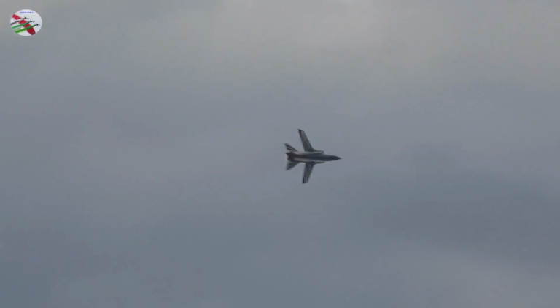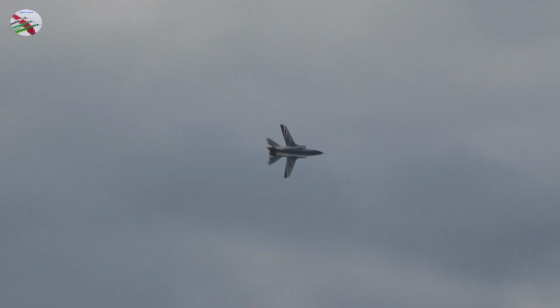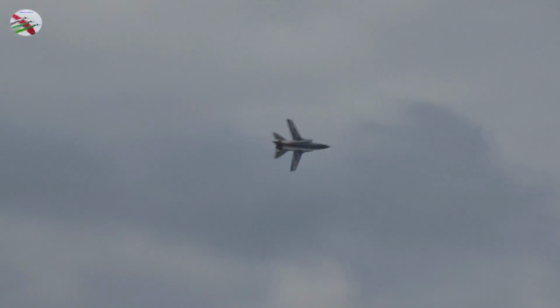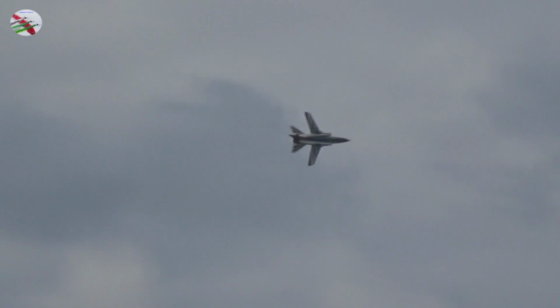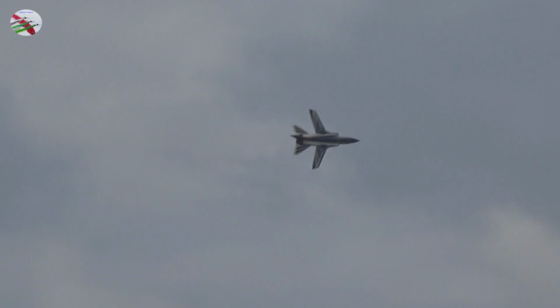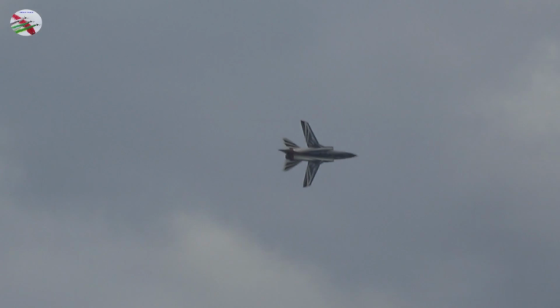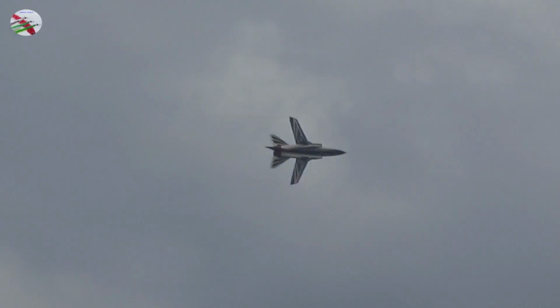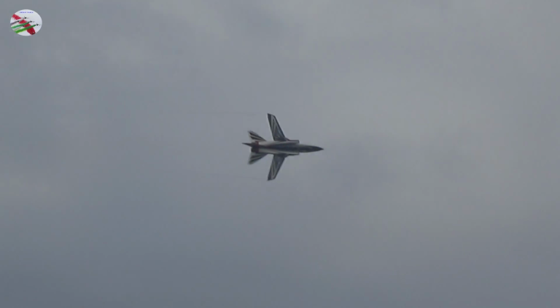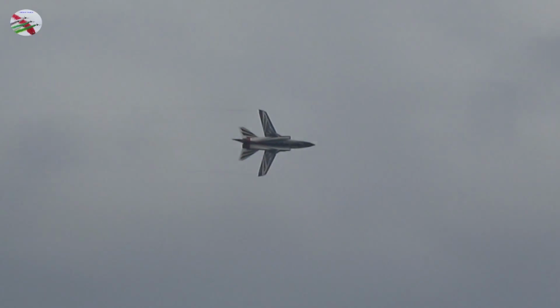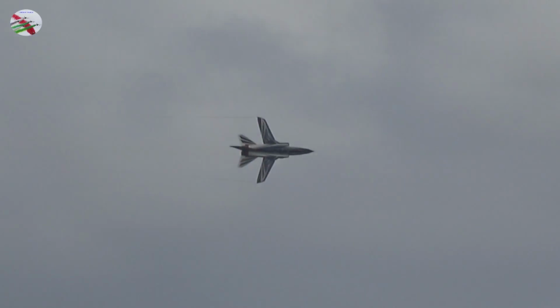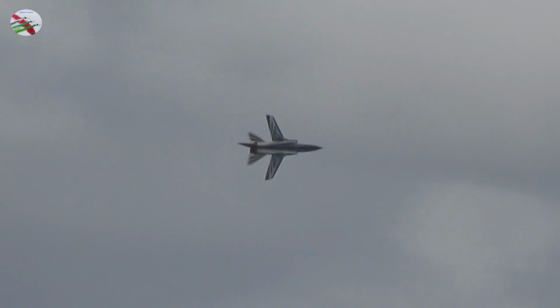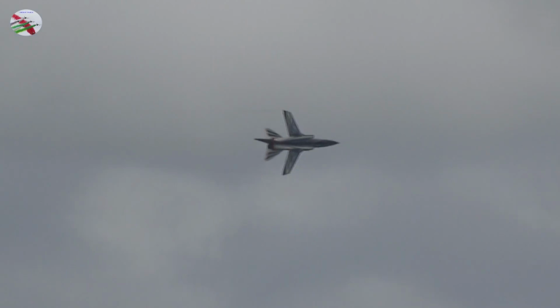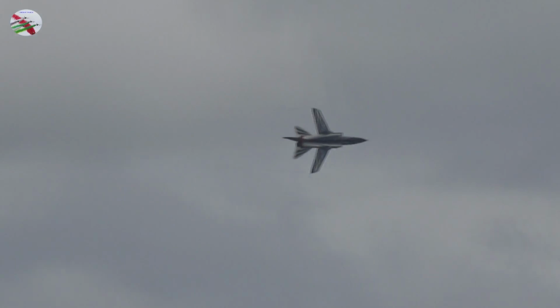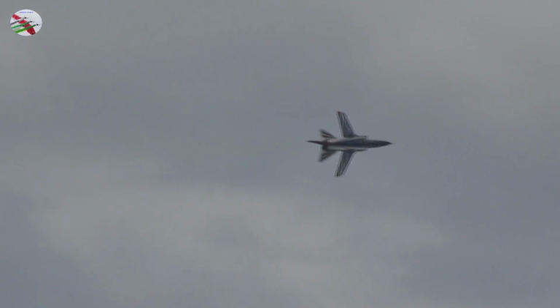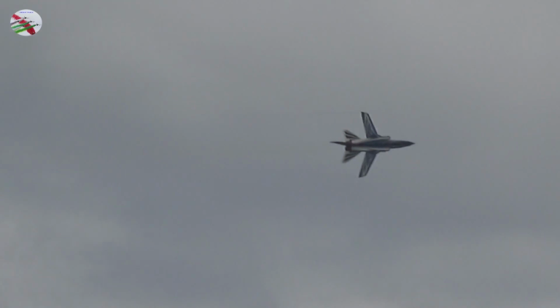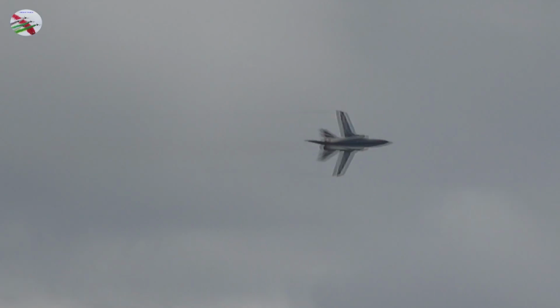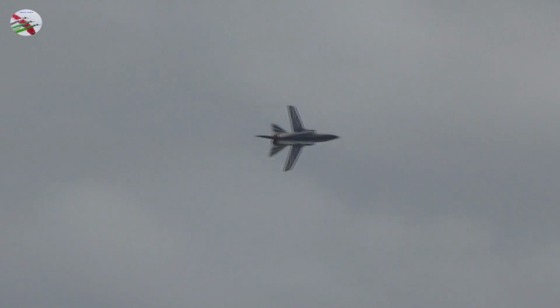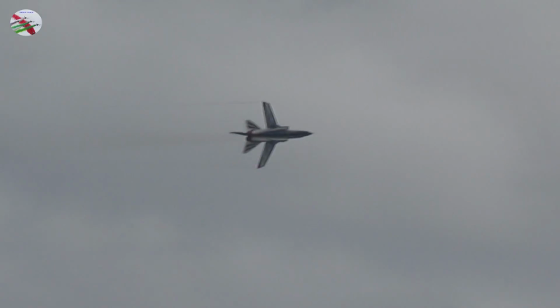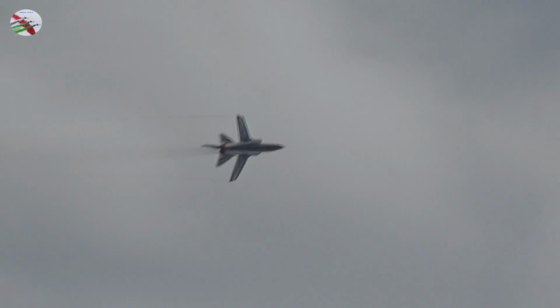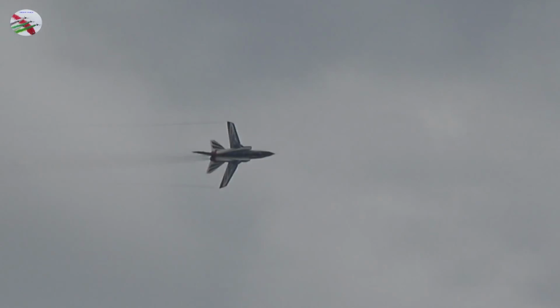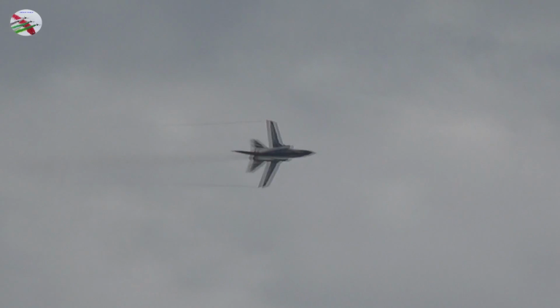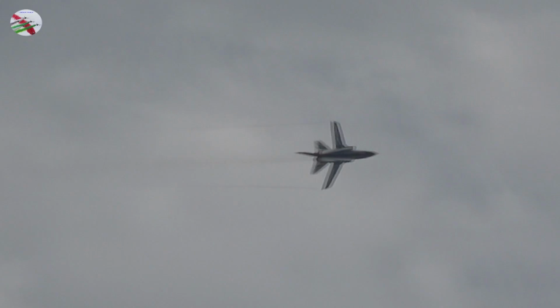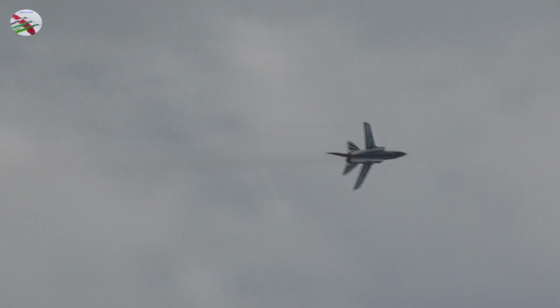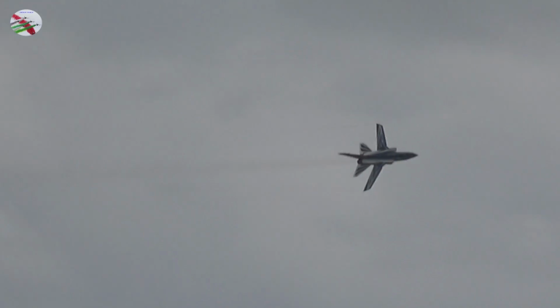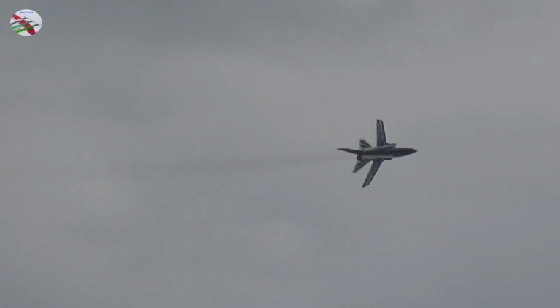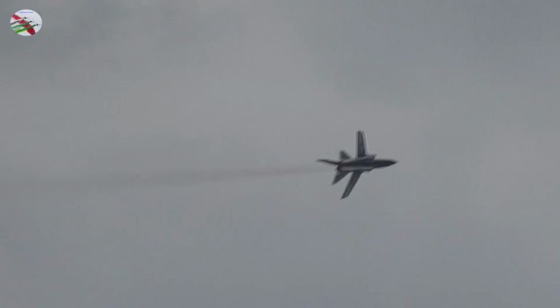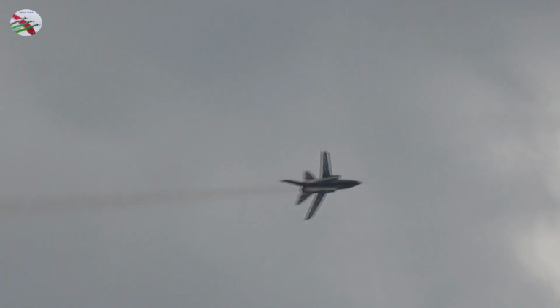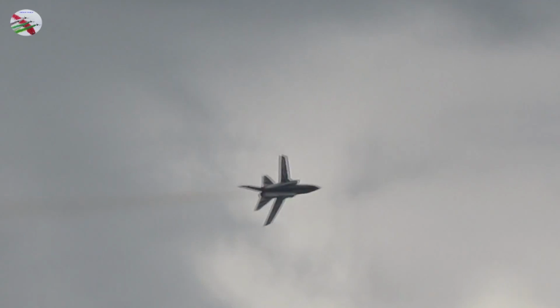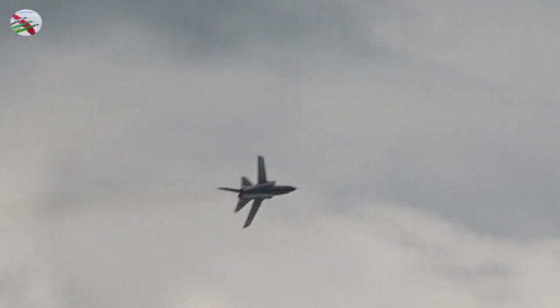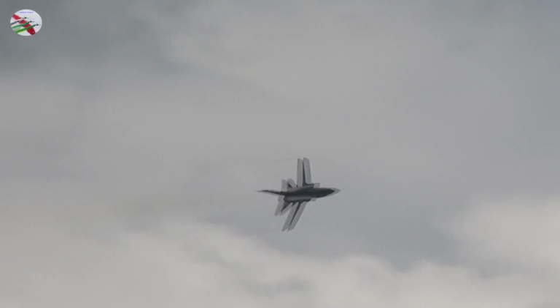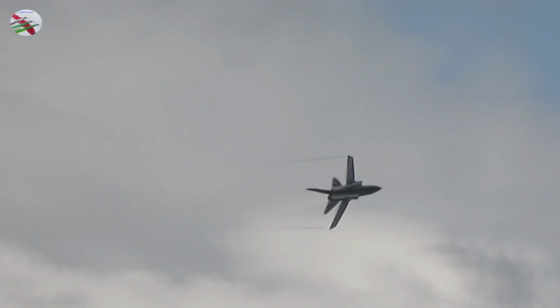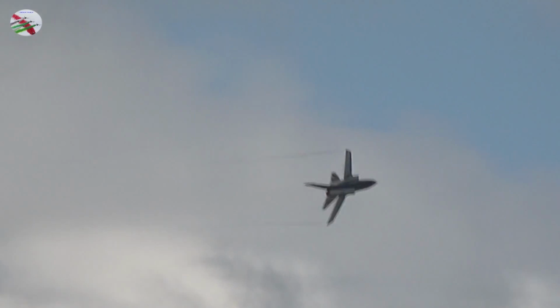Back at the center of the display line again. Here comes a roll under a turn, in which we can appreciate the high roll rate of the Tornado.